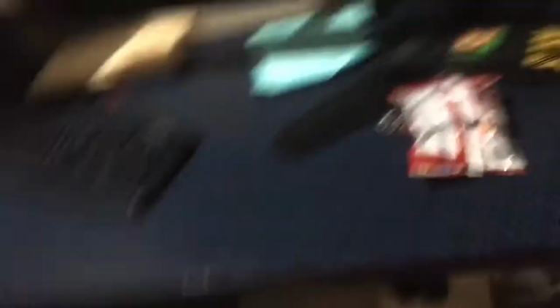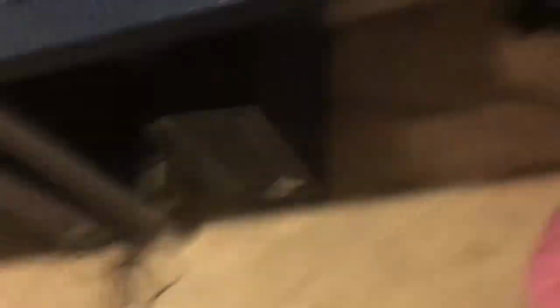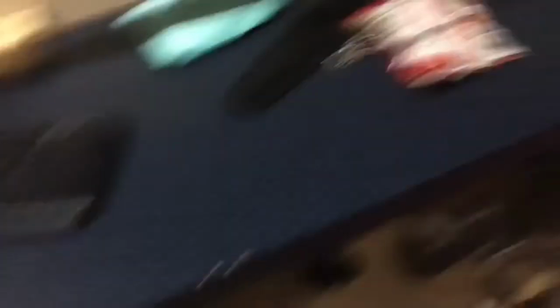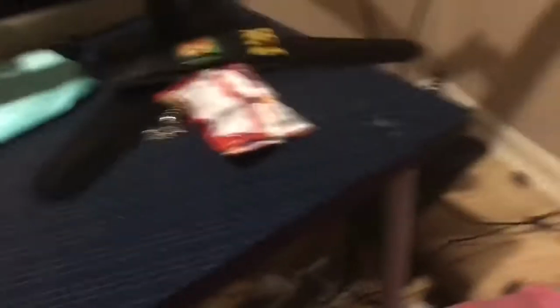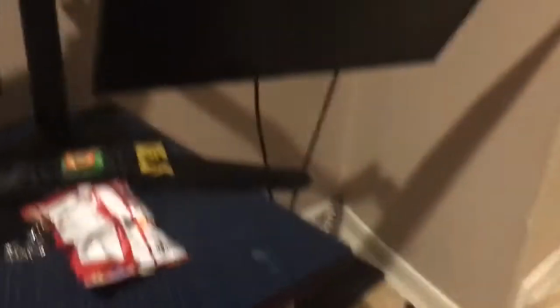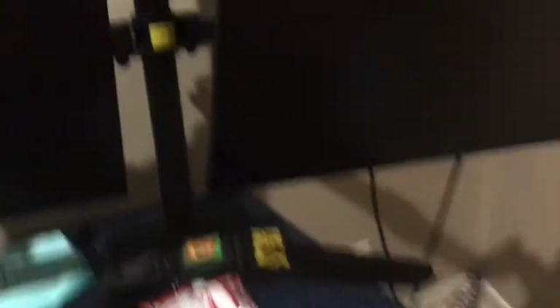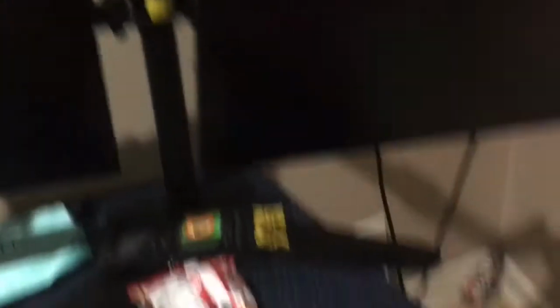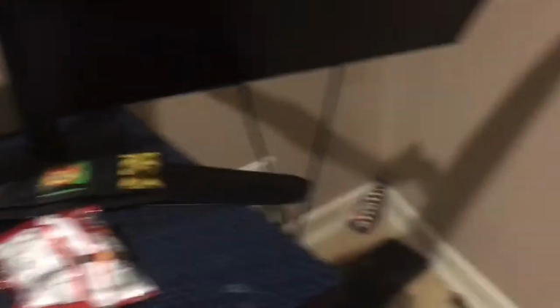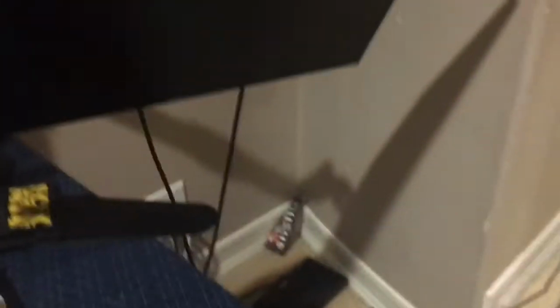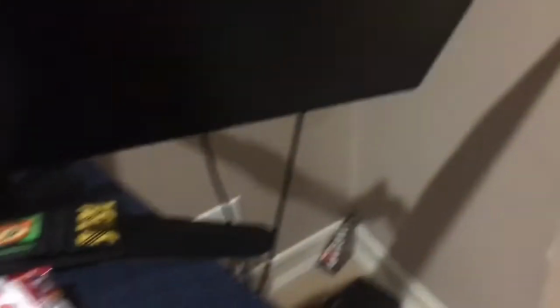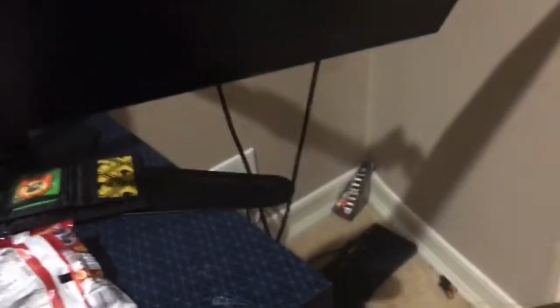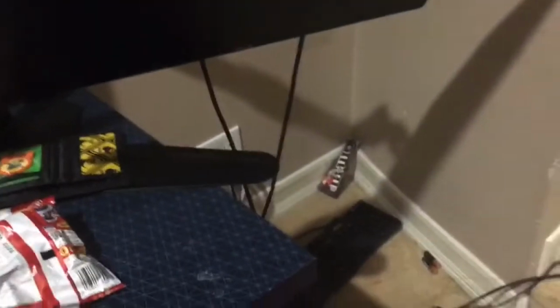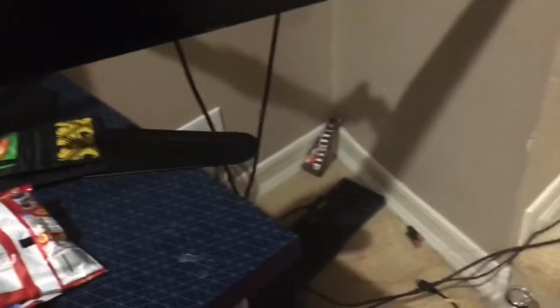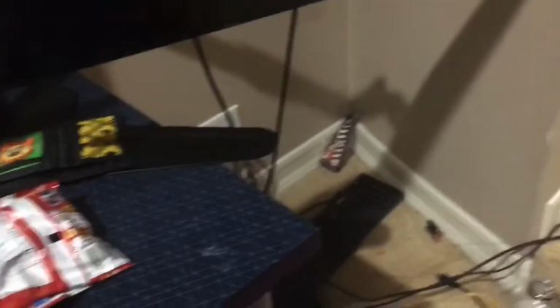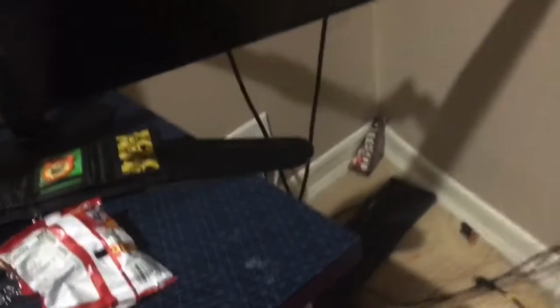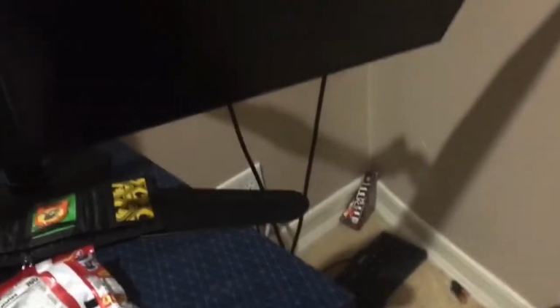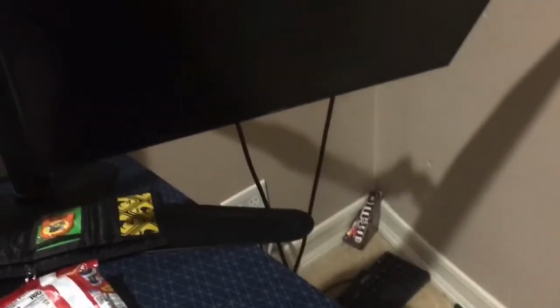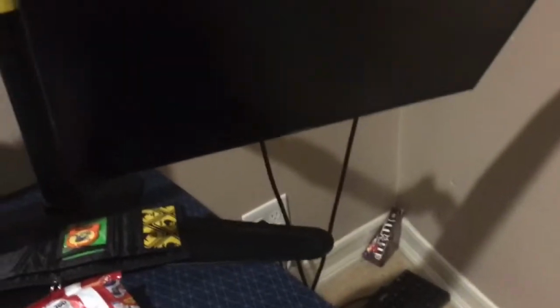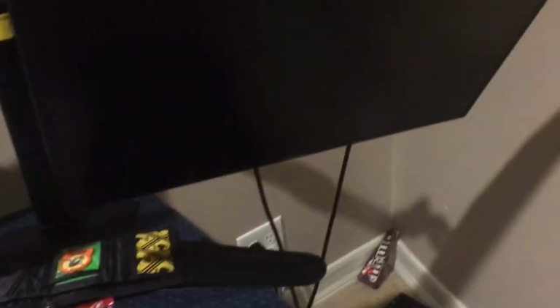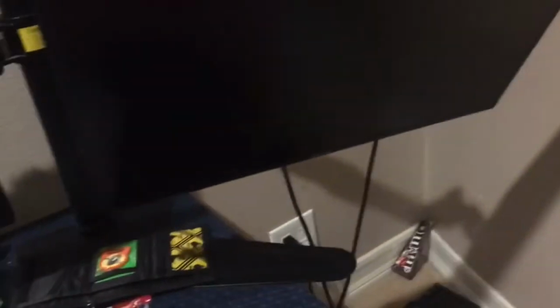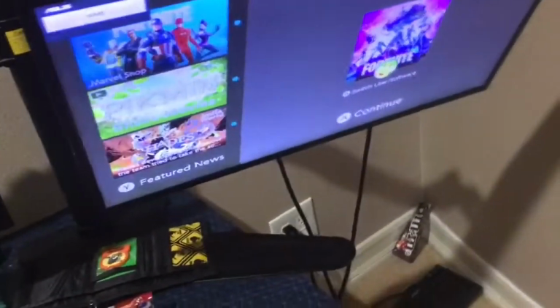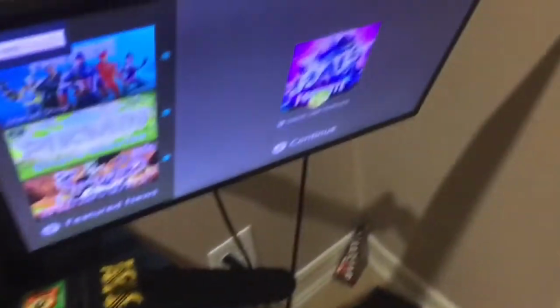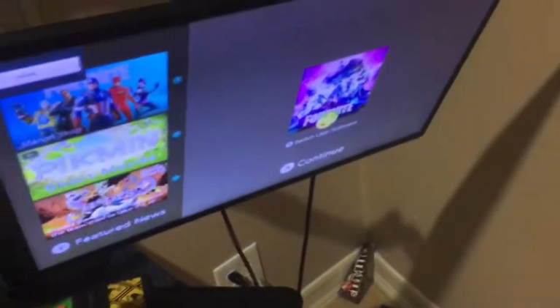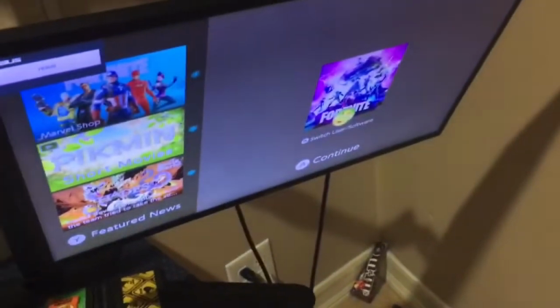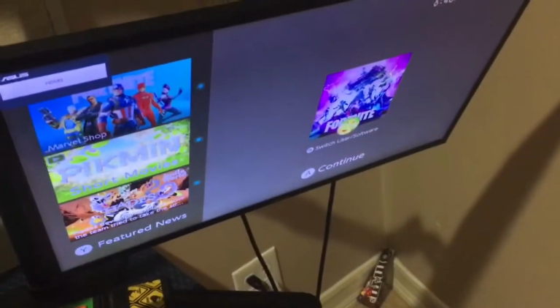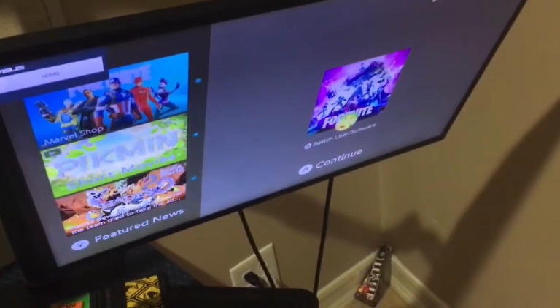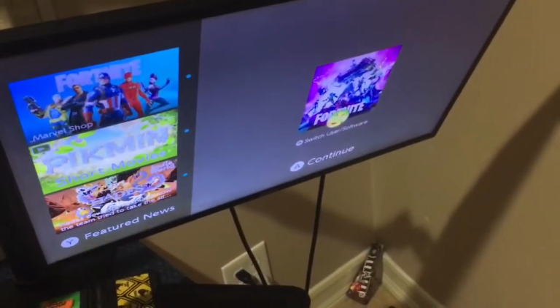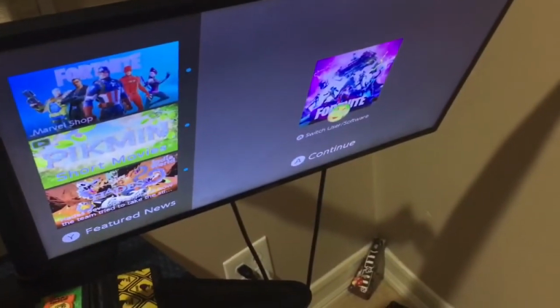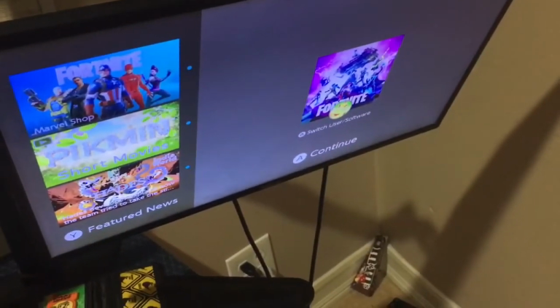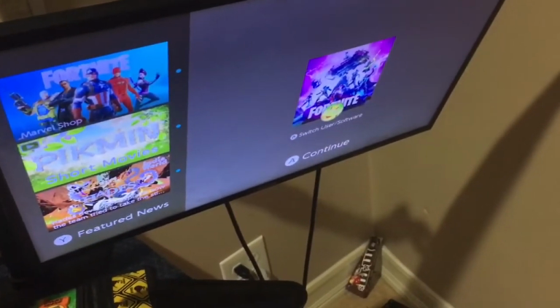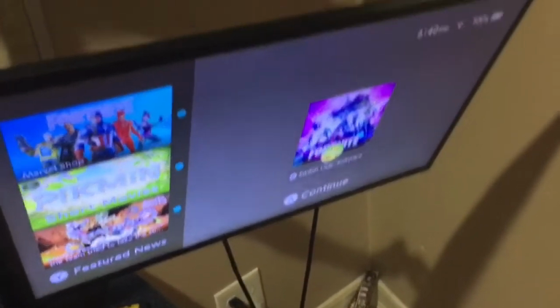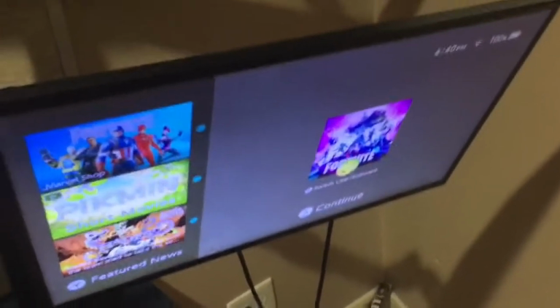So I just put my phone up here, turn it on, and then start recording. That's really all I do.